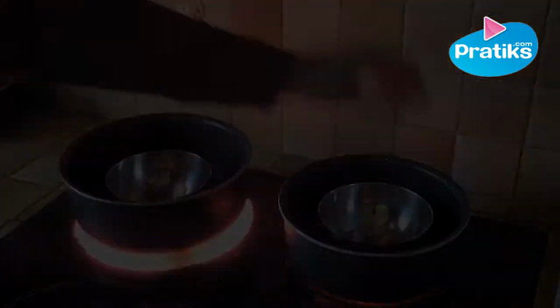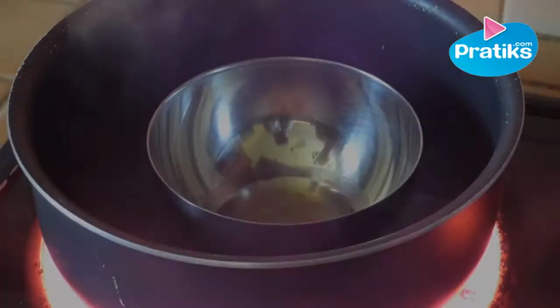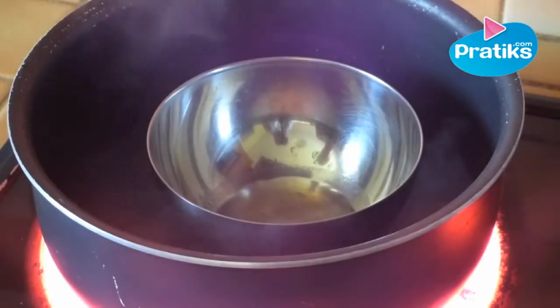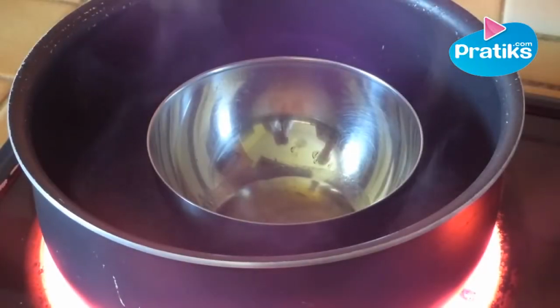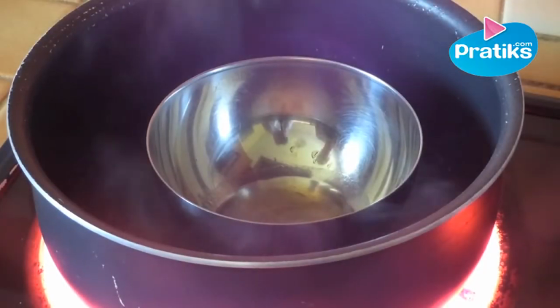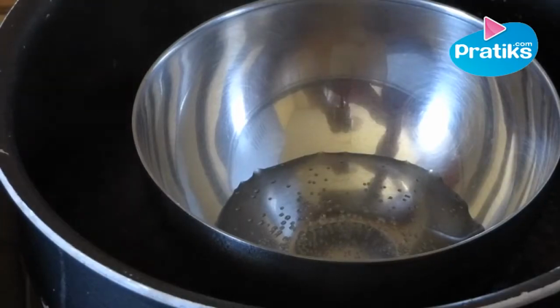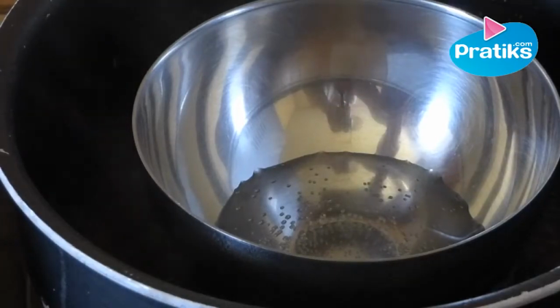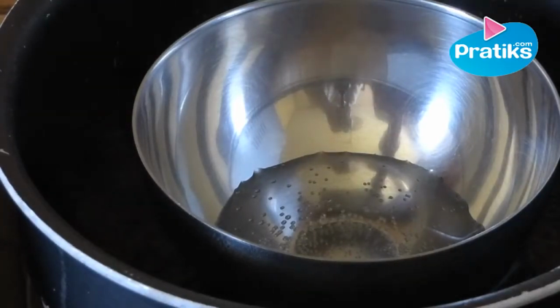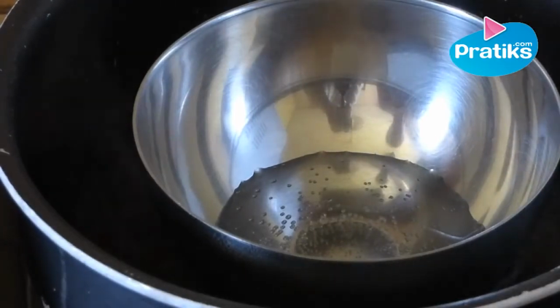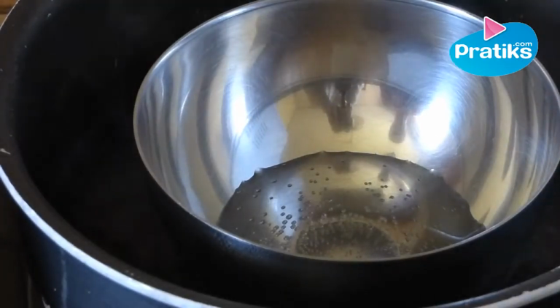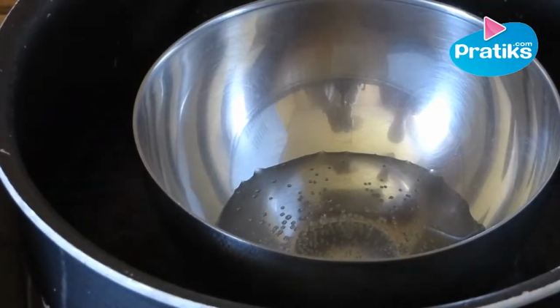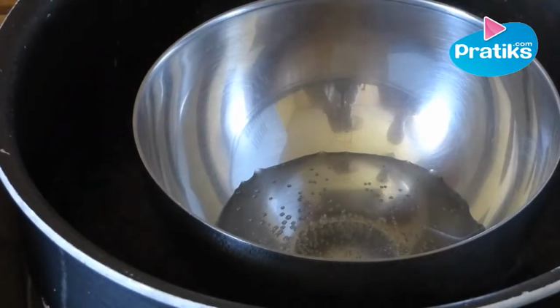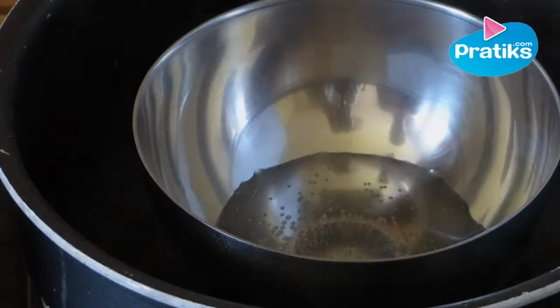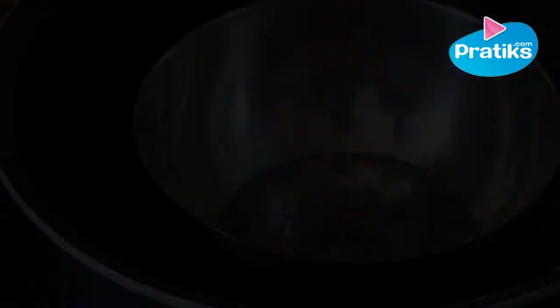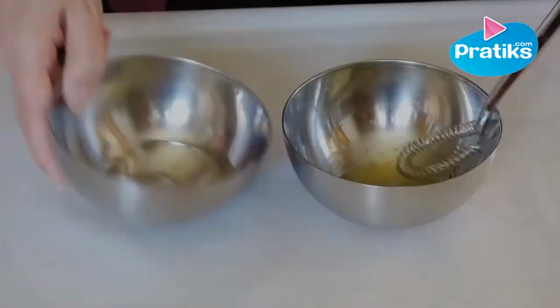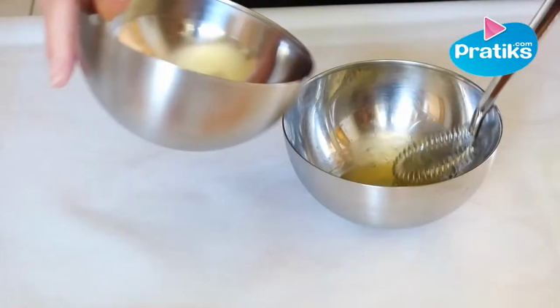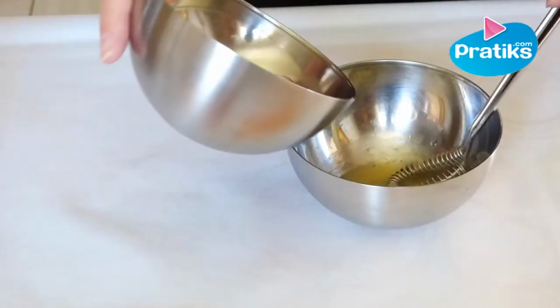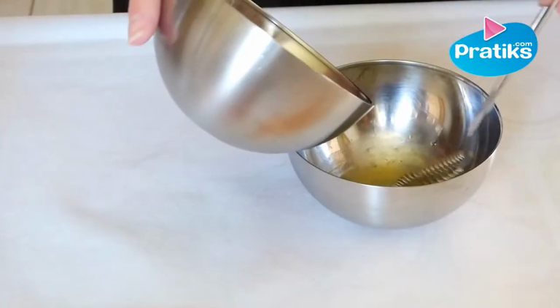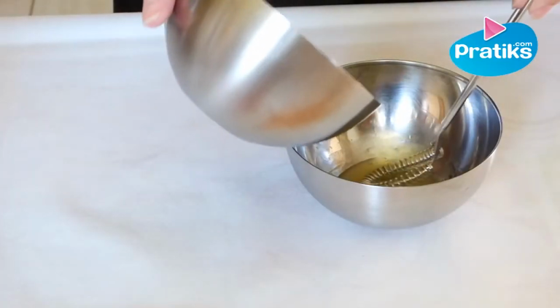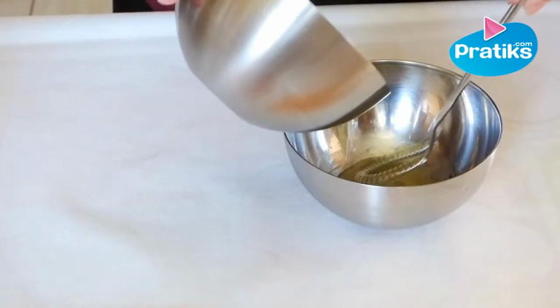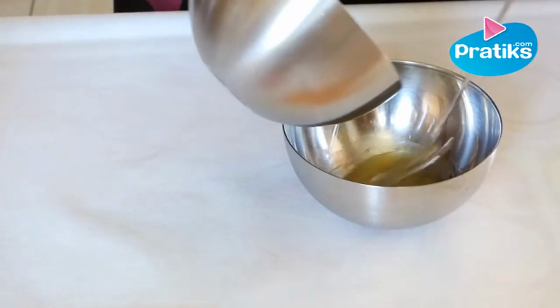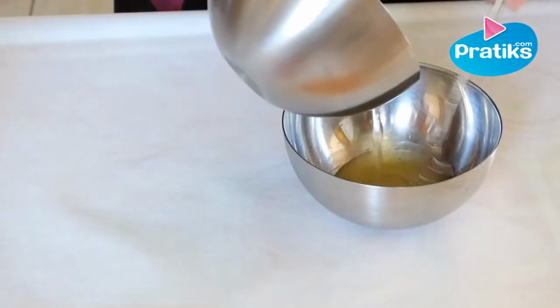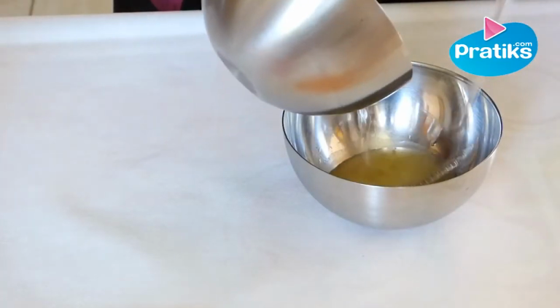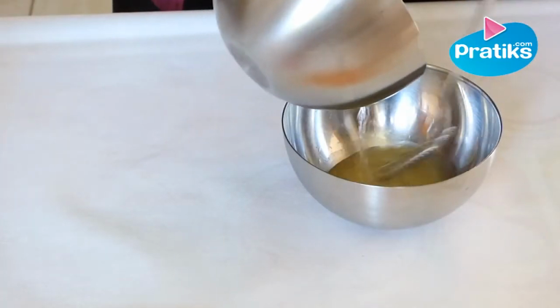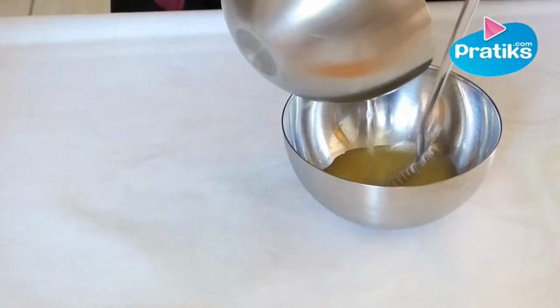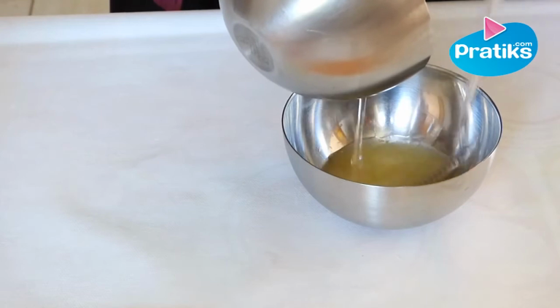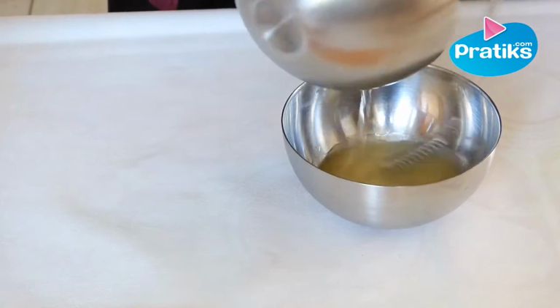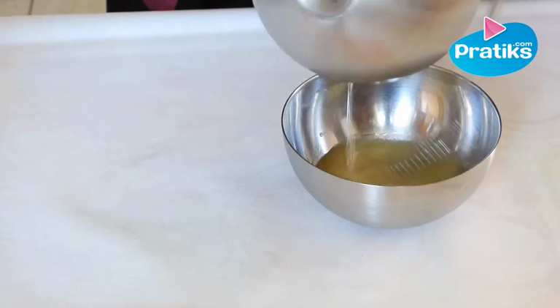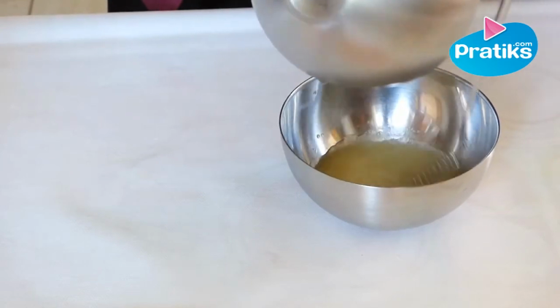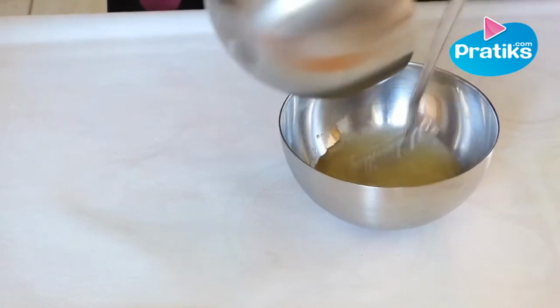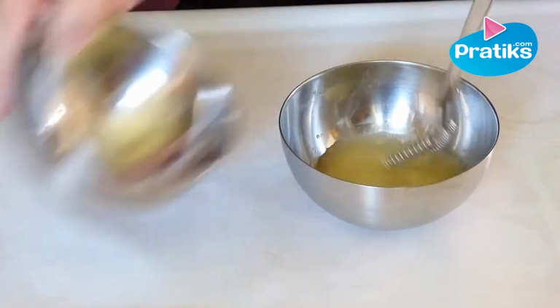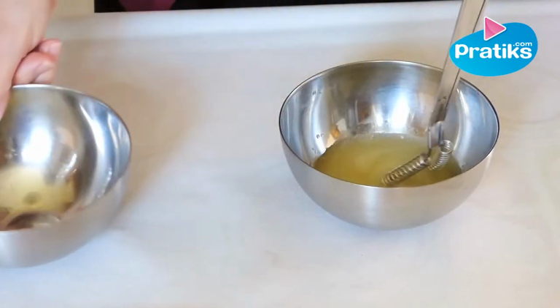When the oils are melted and the water bowl starts to boil, you can move them off the fire and add the water to the oil. Mix it energetically with a whisk and continue to mix until it becomes white and thick.